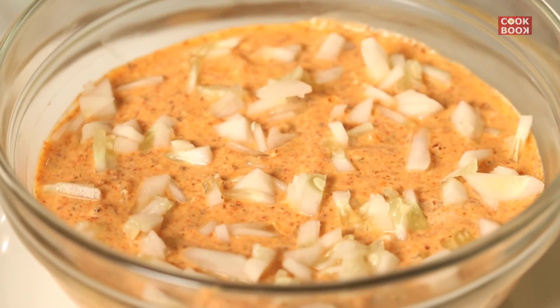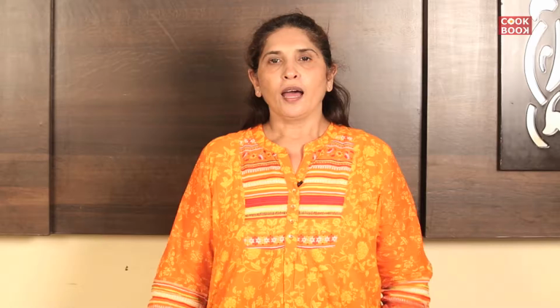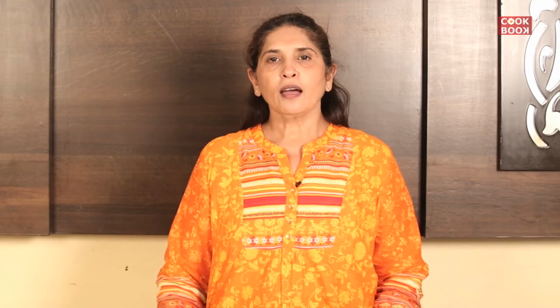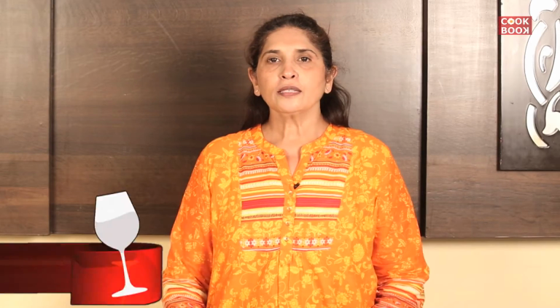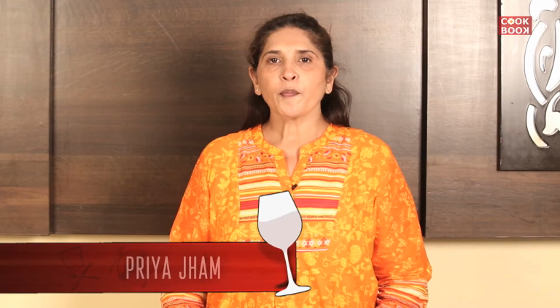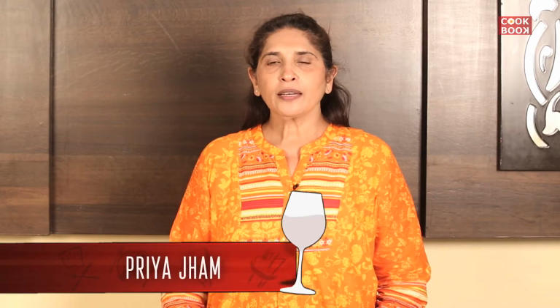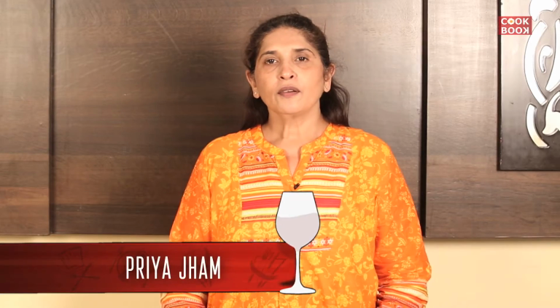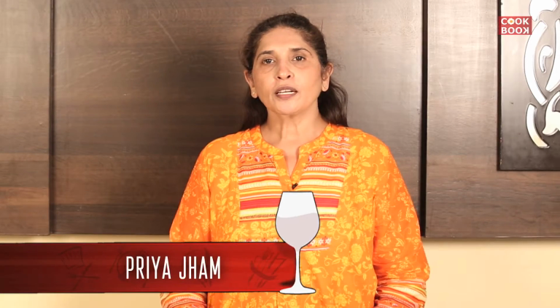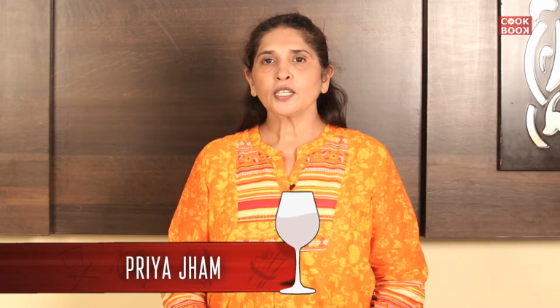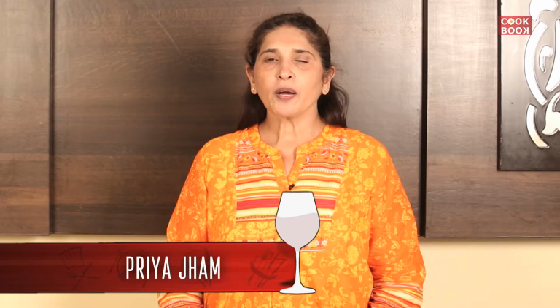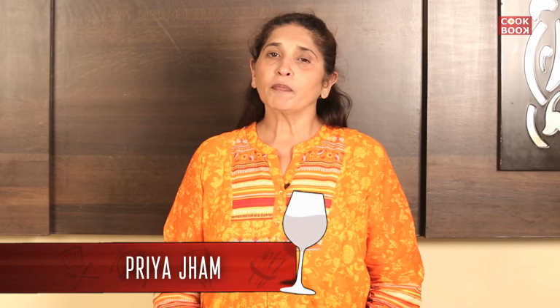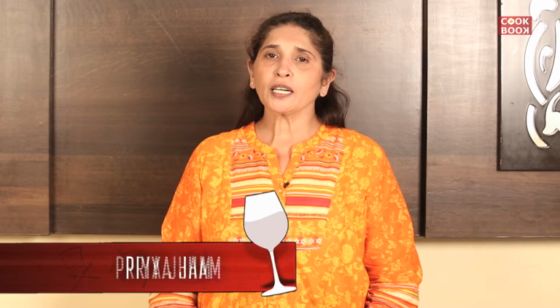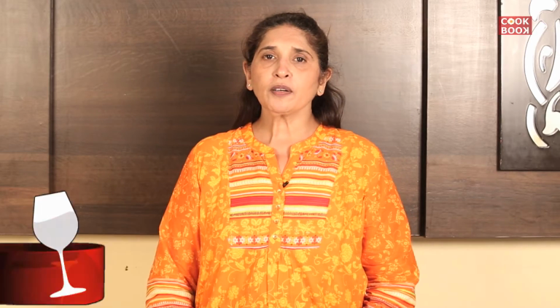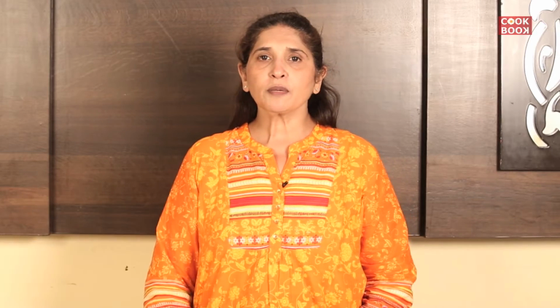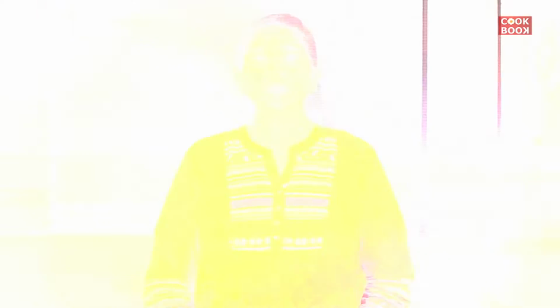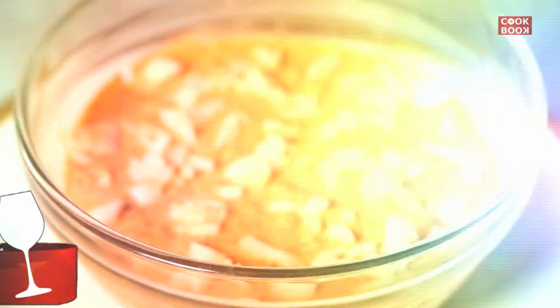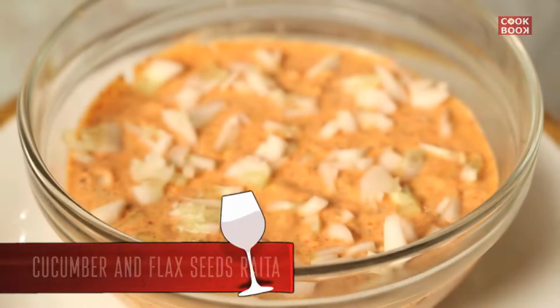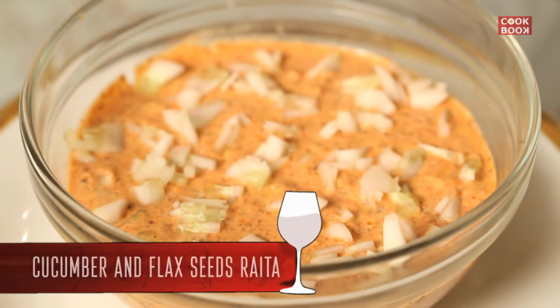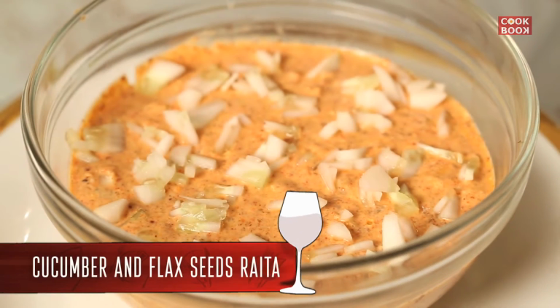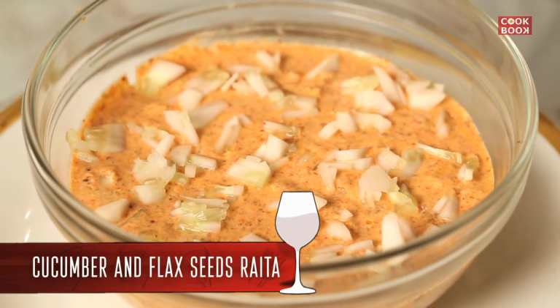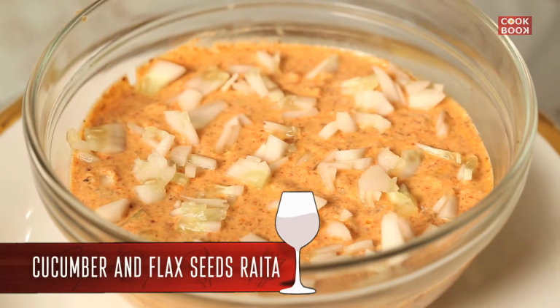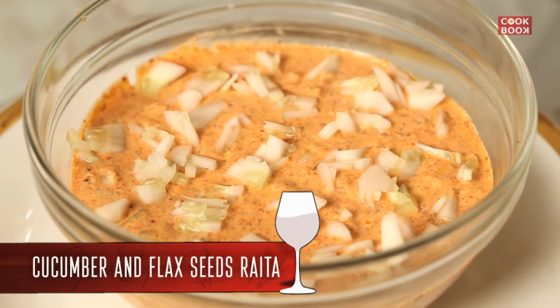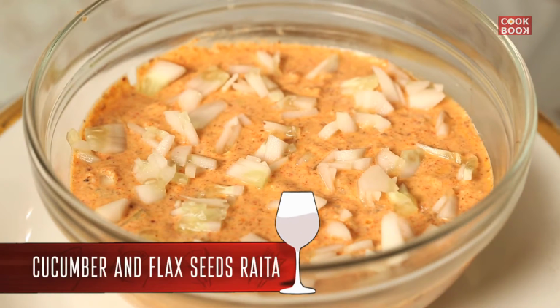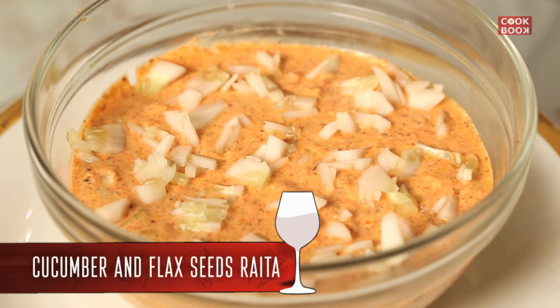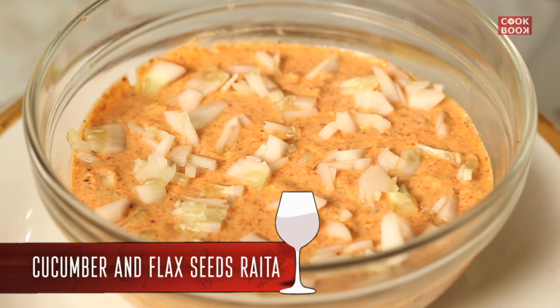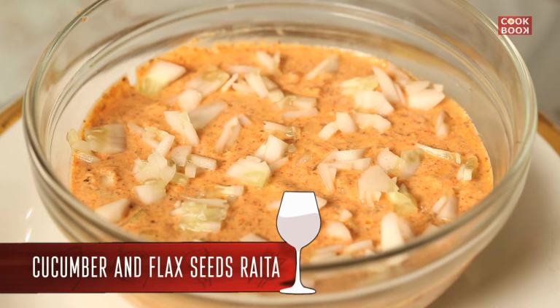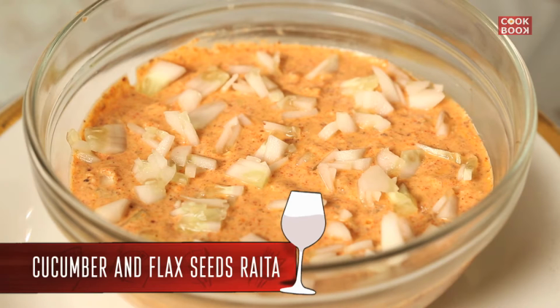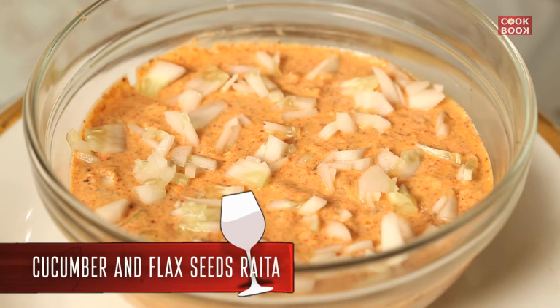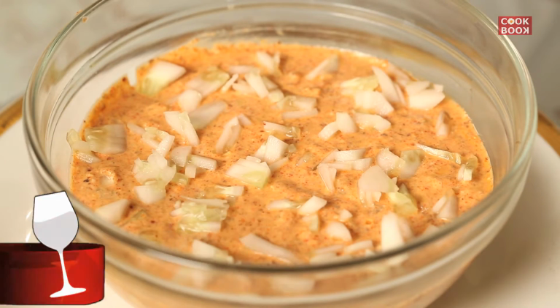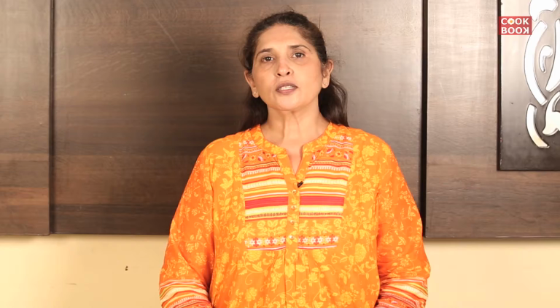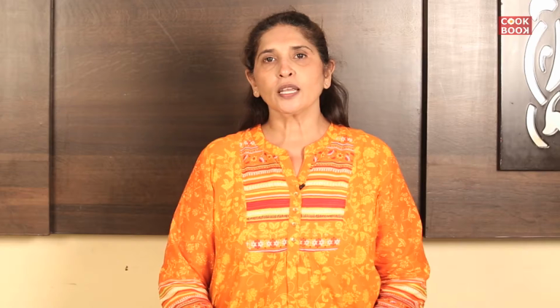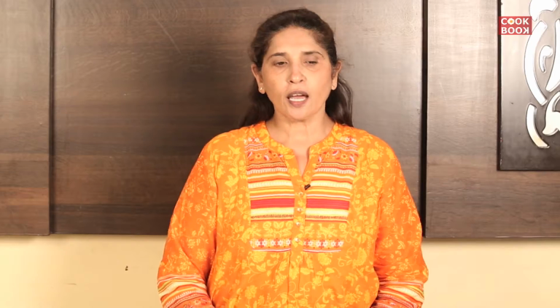Hi guys, I am back with another Jhat Pat recipe called the cucumber and flaxseed raita. So let's start.